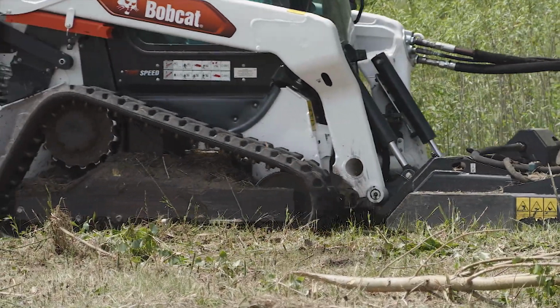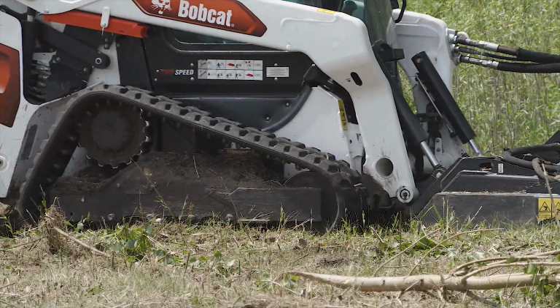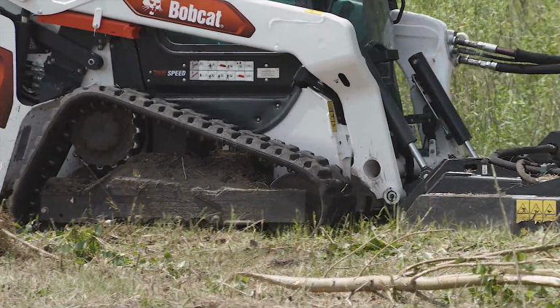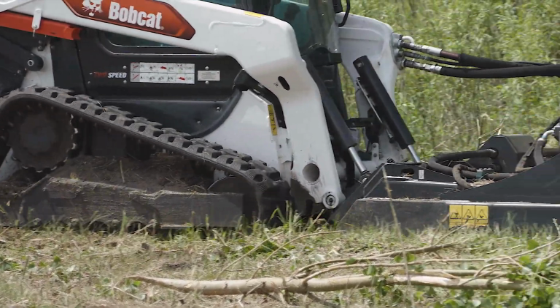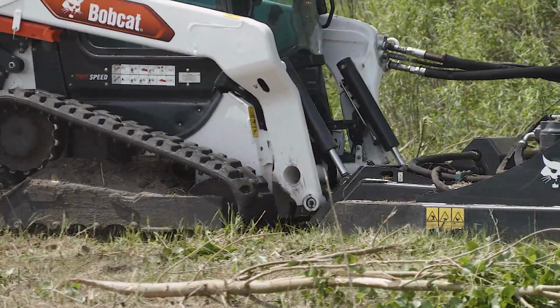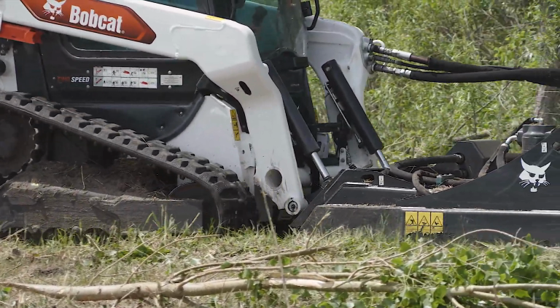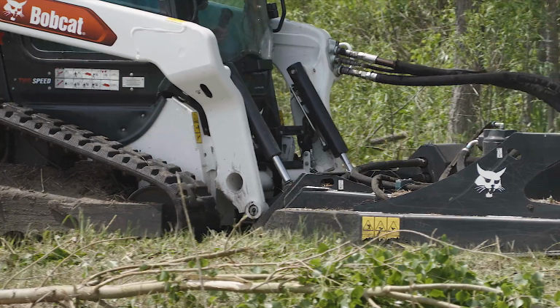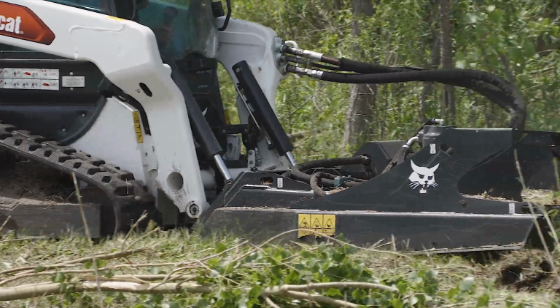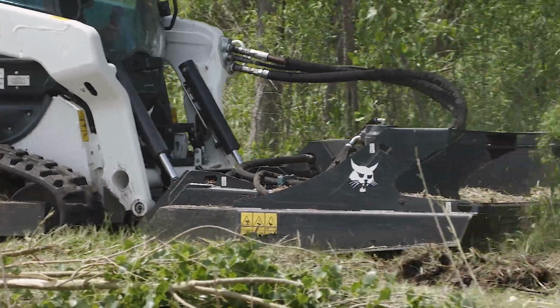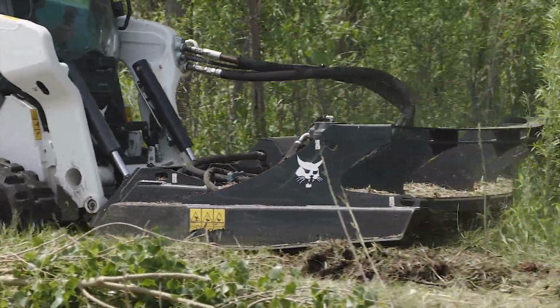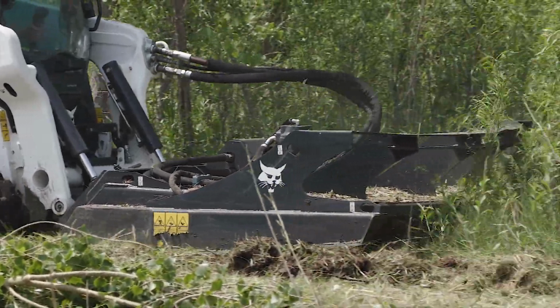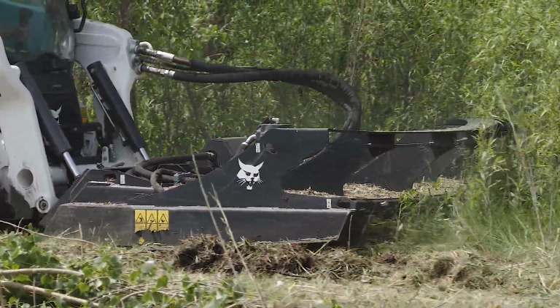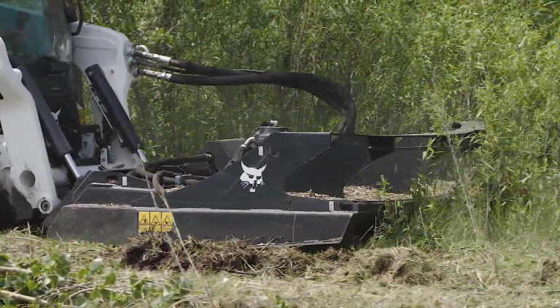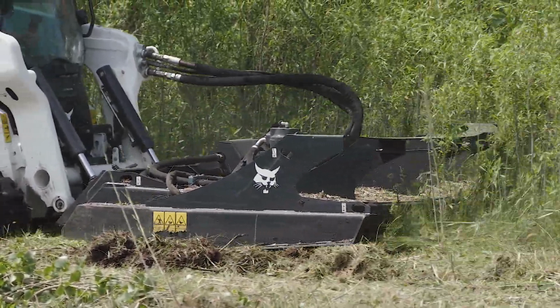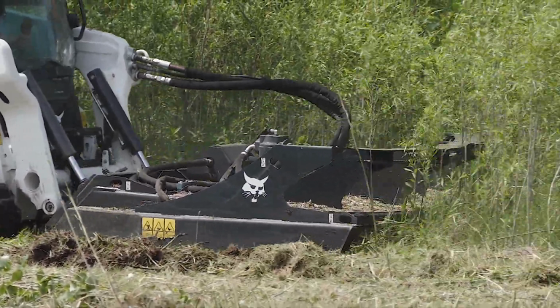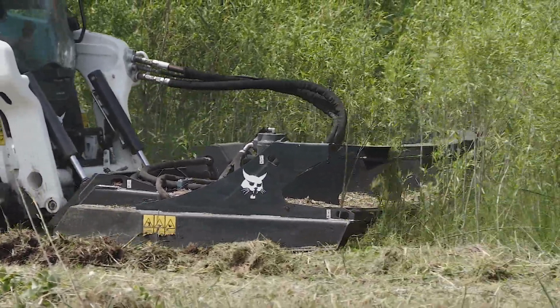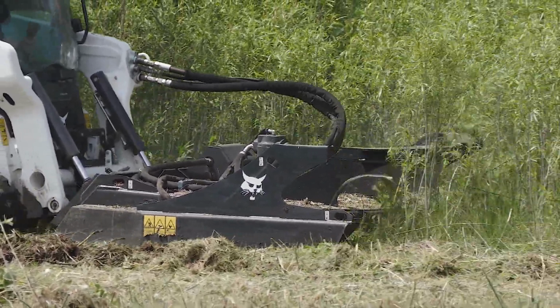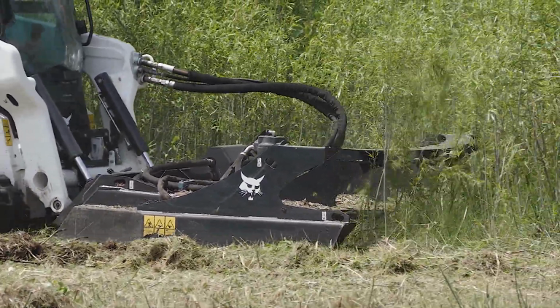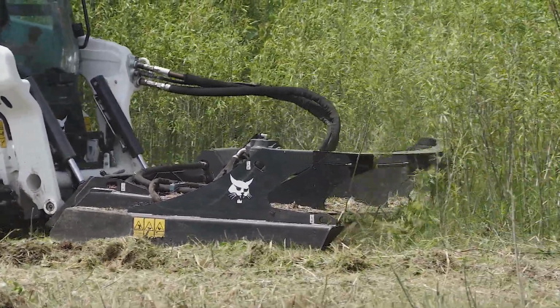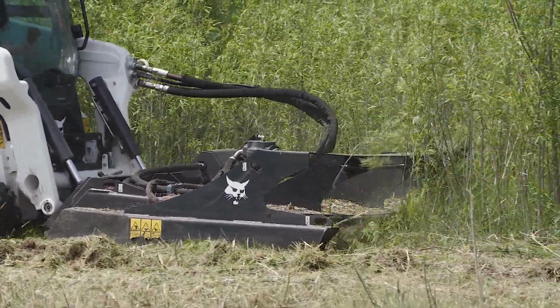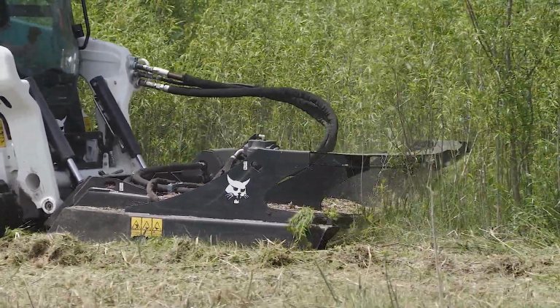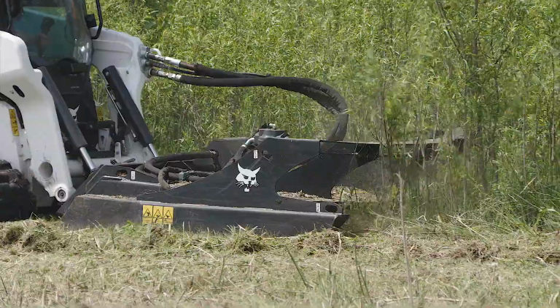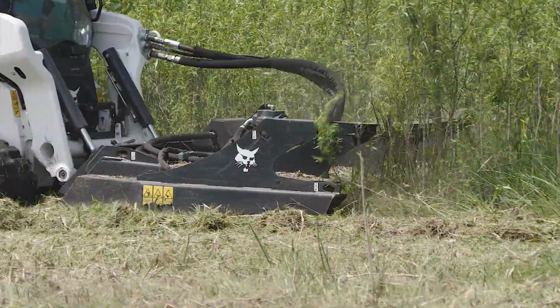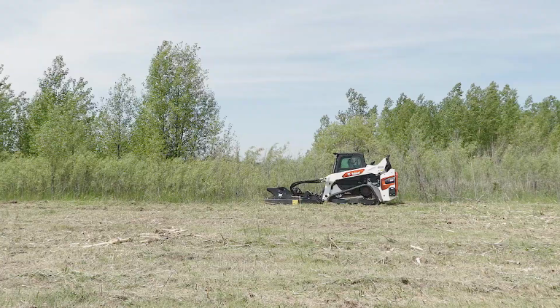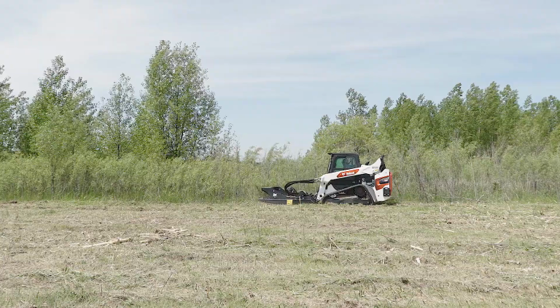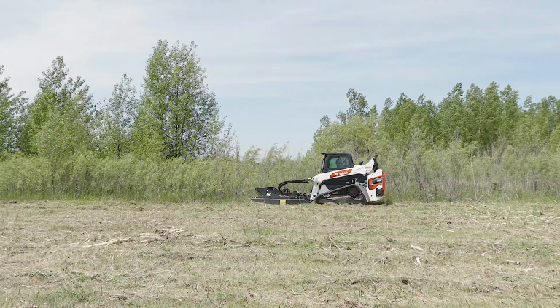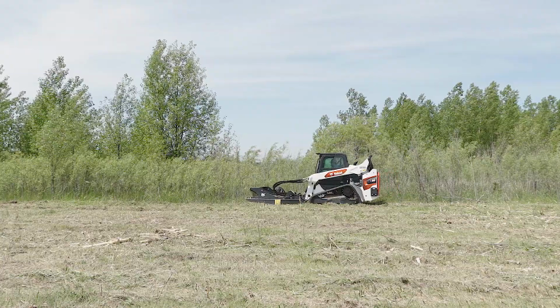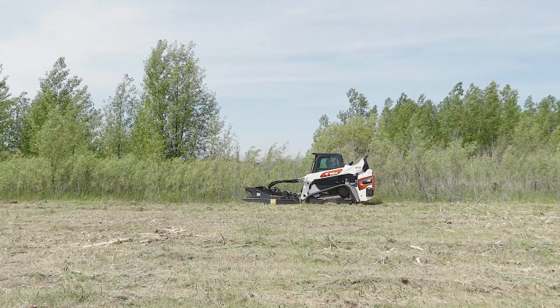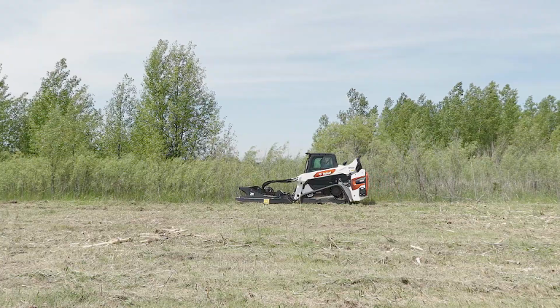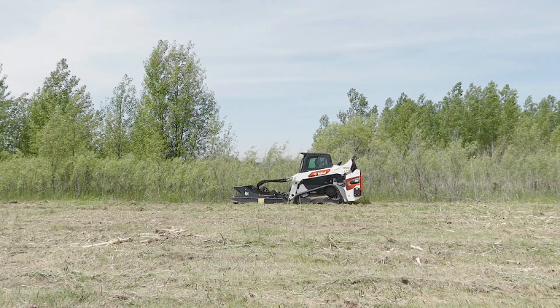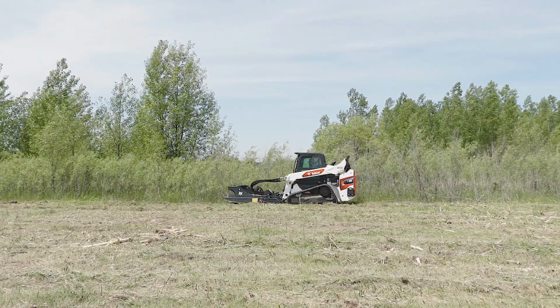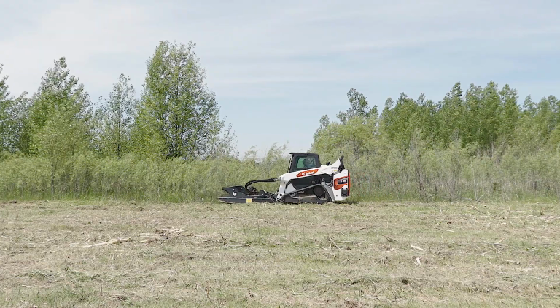The unit is built with a direct drive motor. It has a special star-shaped stump jumper underneath that is attached to the heavy-duty blades, allowing you to clear material in one pass.